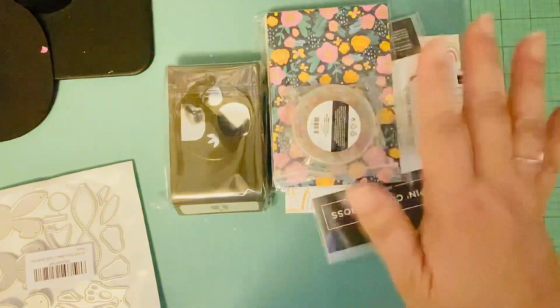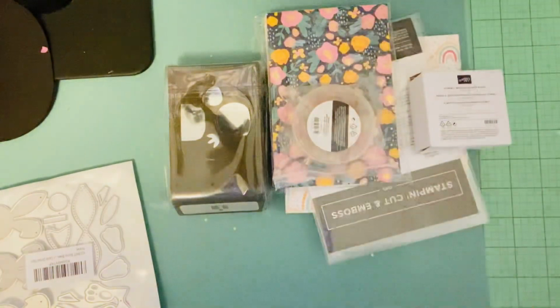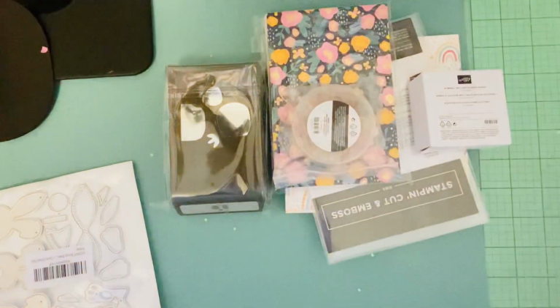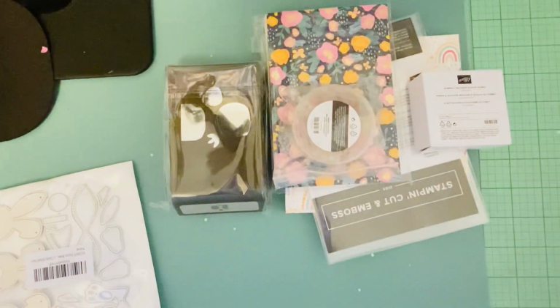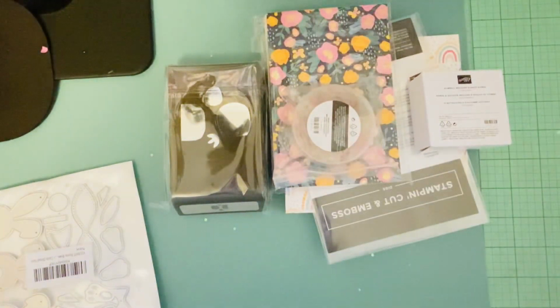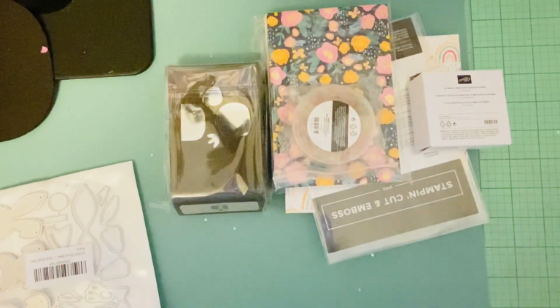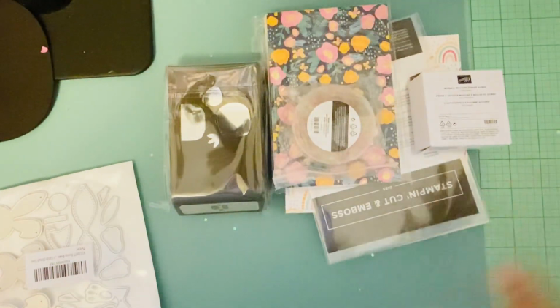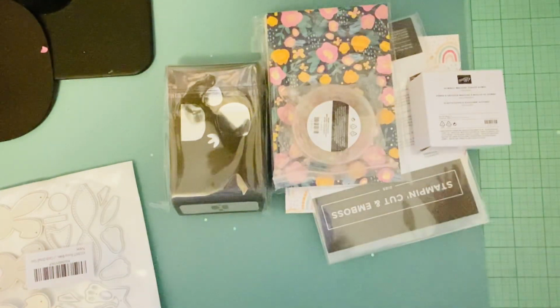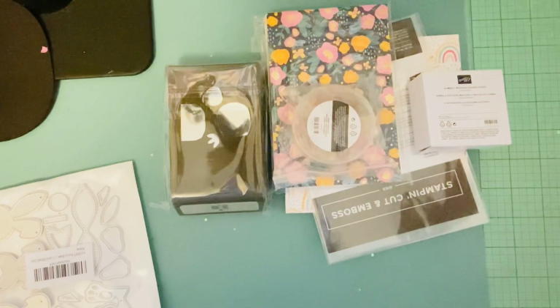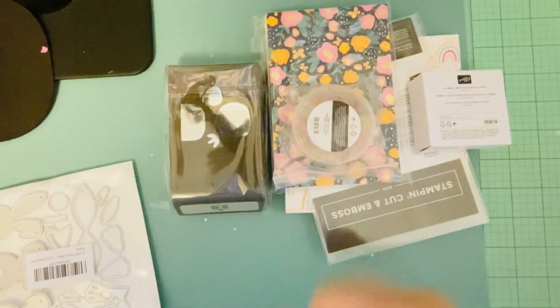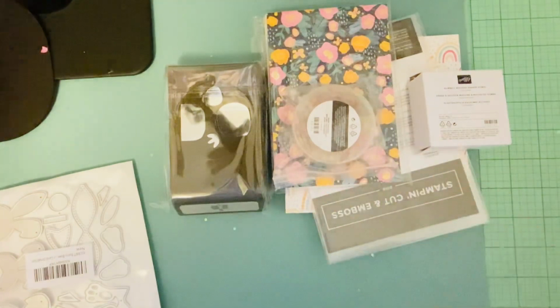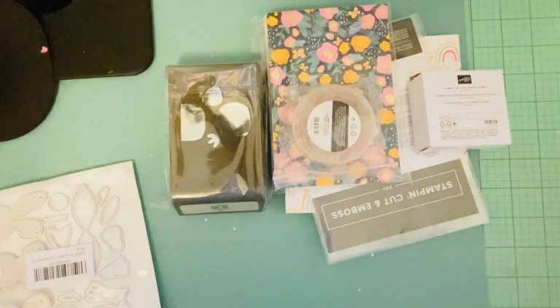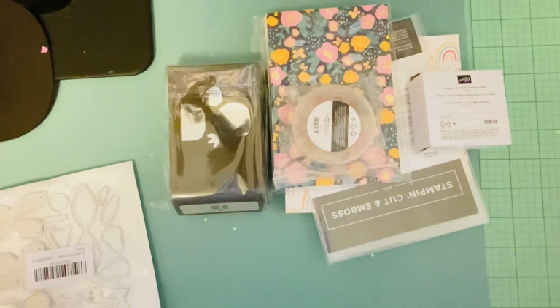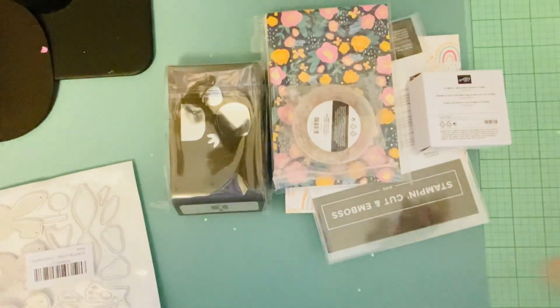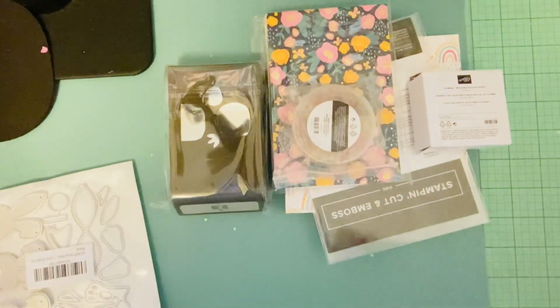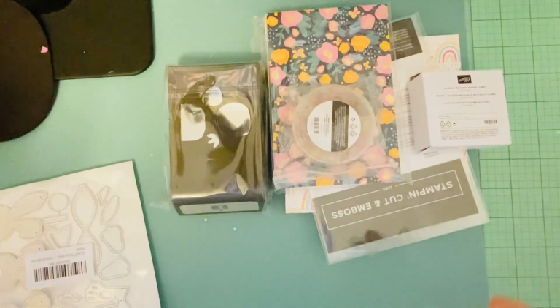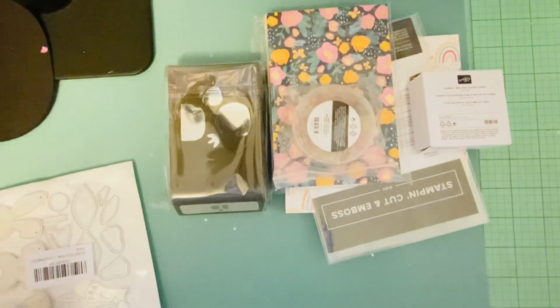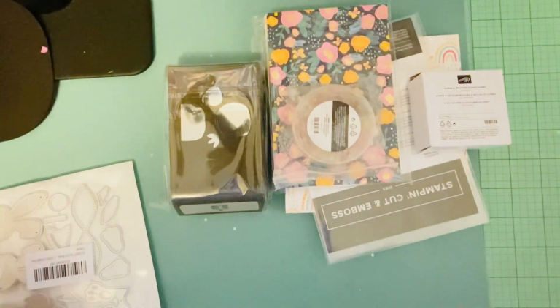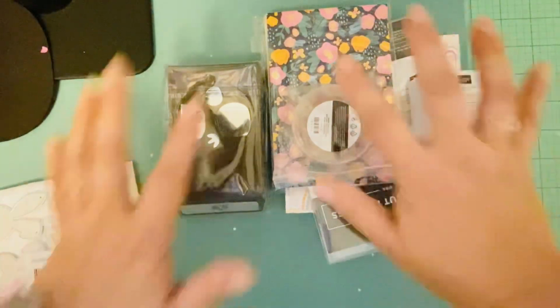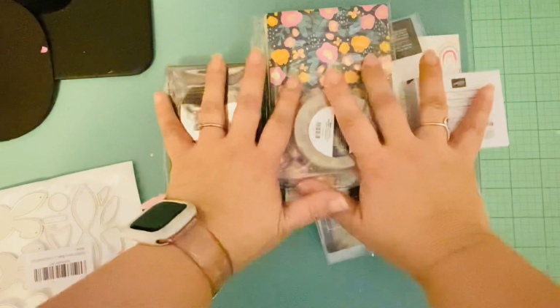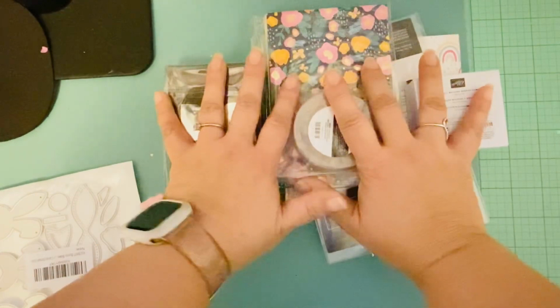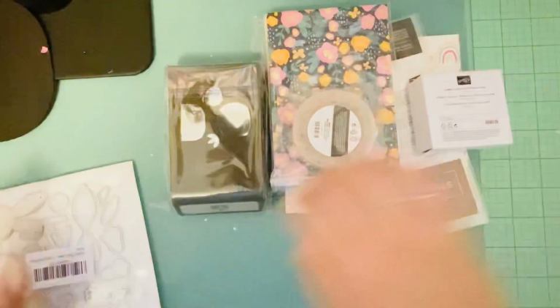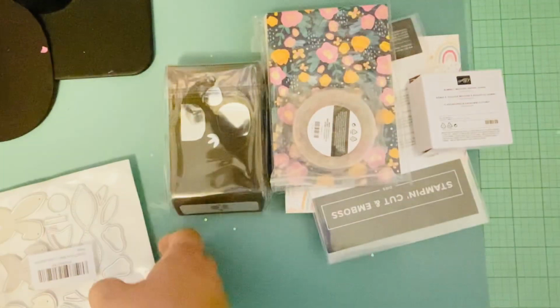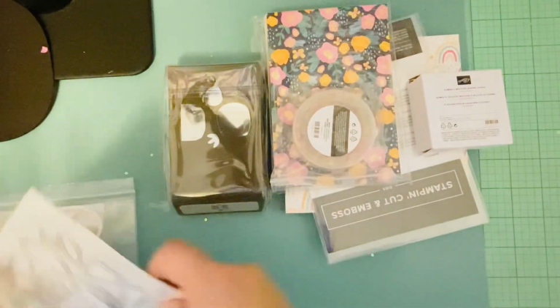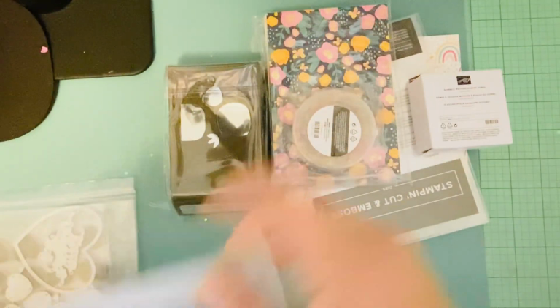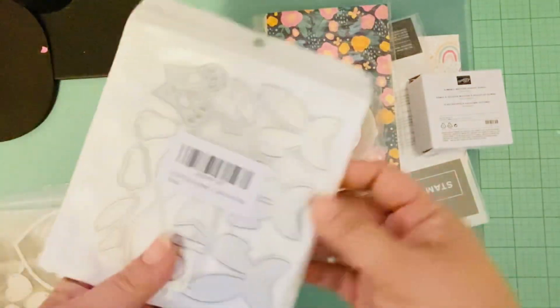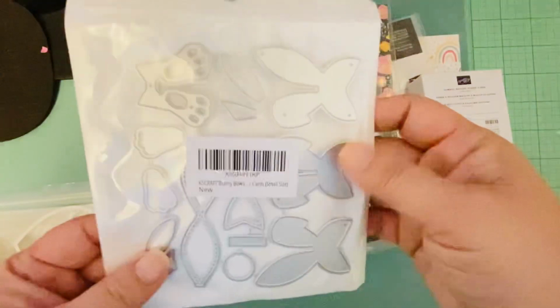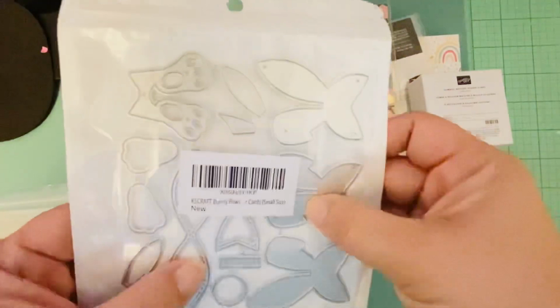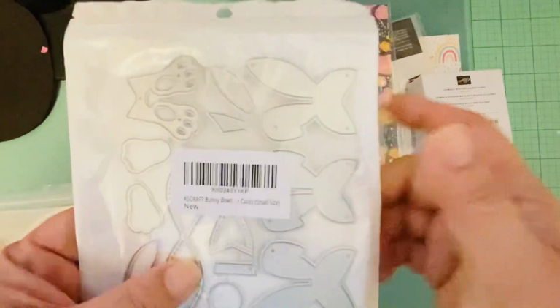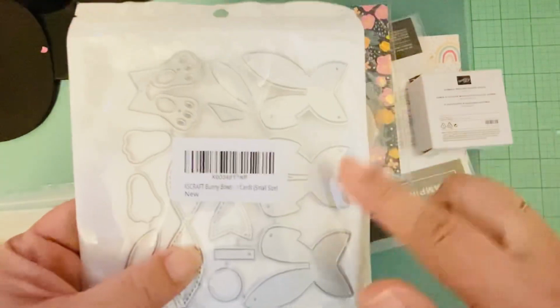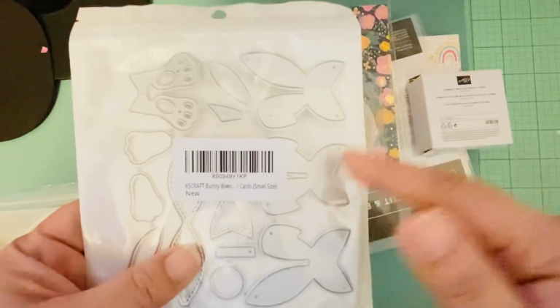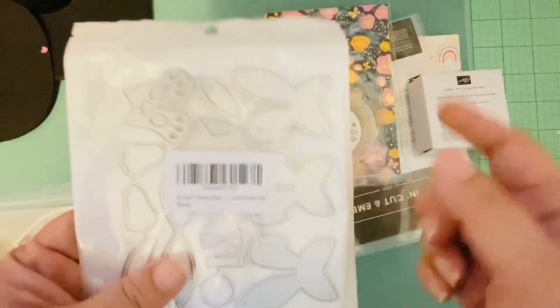Hey everyone, it's Jenny. I'm back with another haul video. Things have just been kind of trickling in here and there, so let me share what I got. This is all my Stampin' Up order, but before I share that, let me show you what else came in.